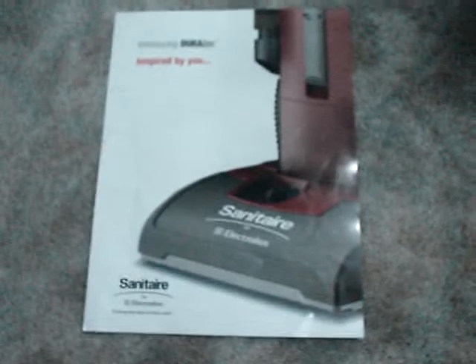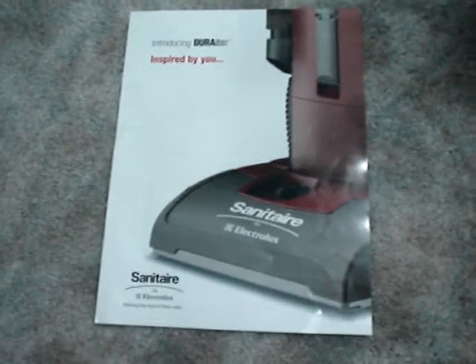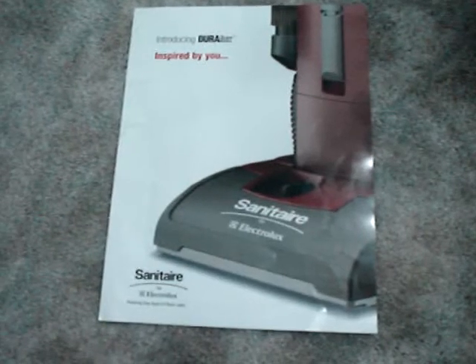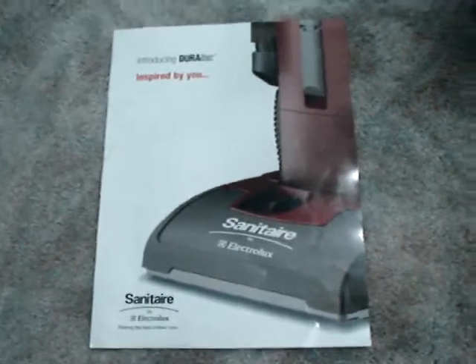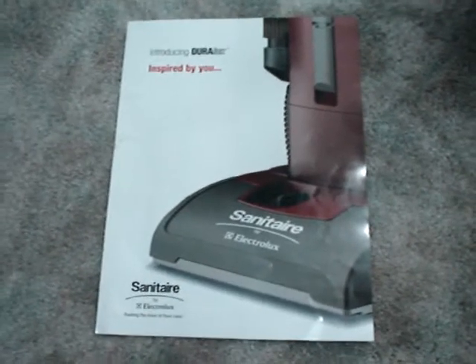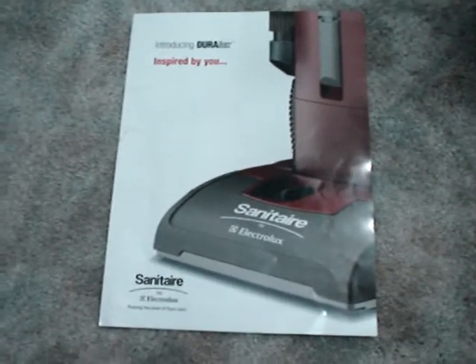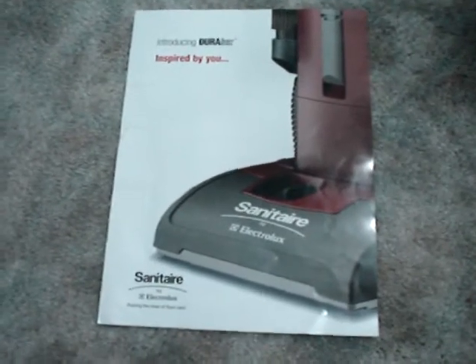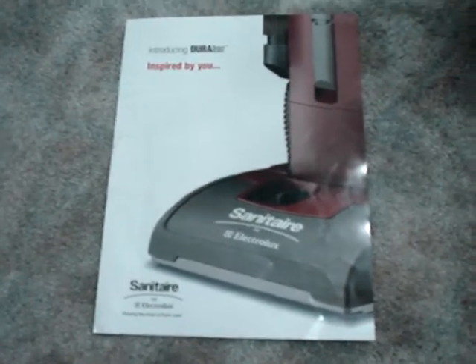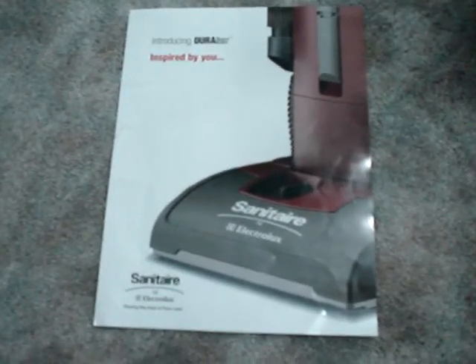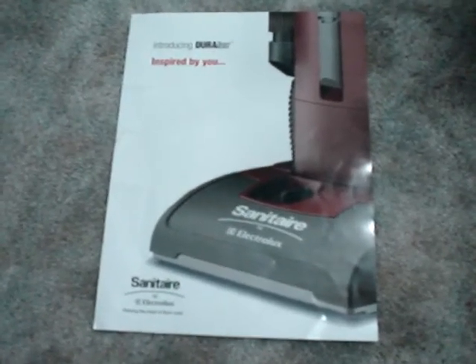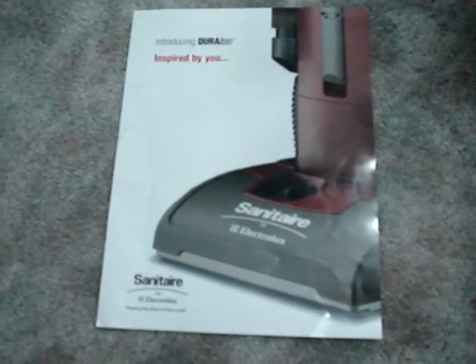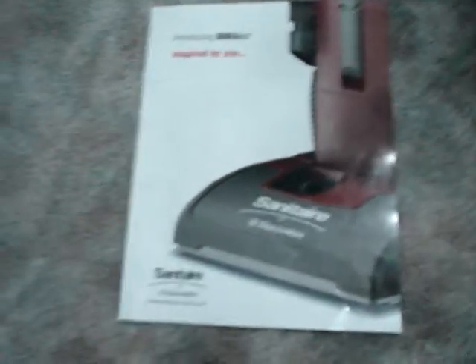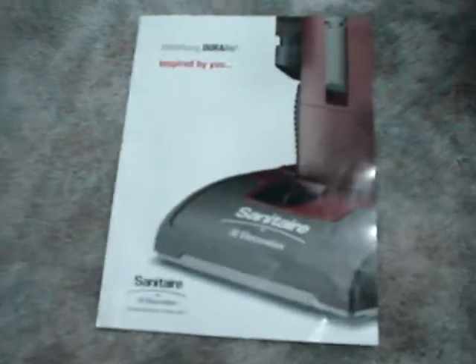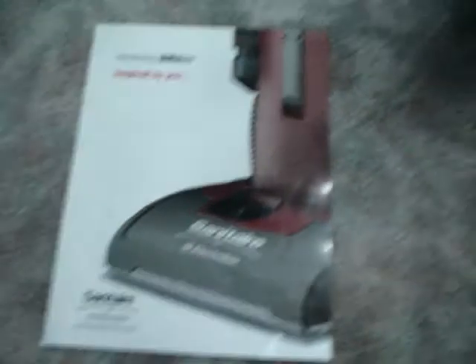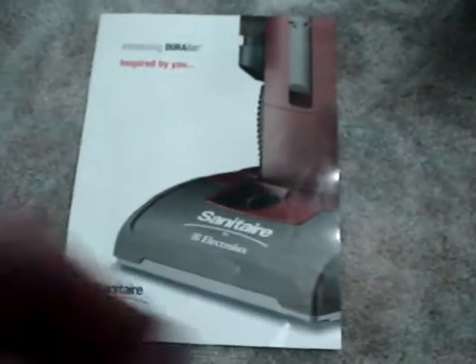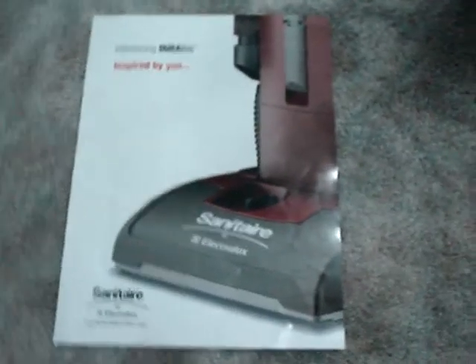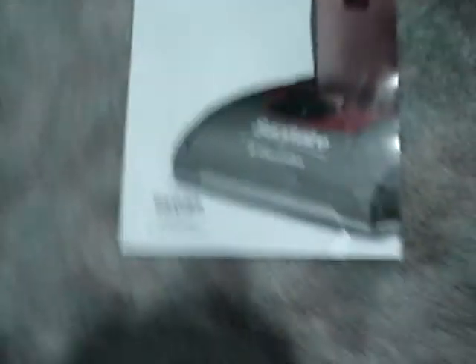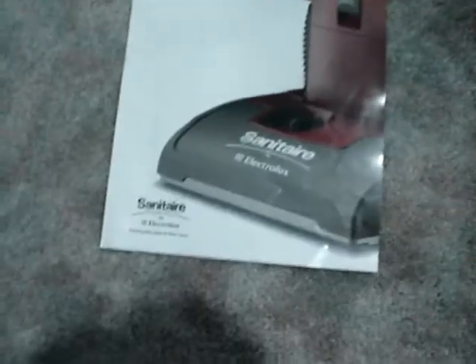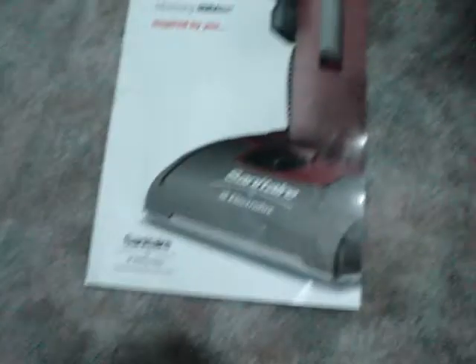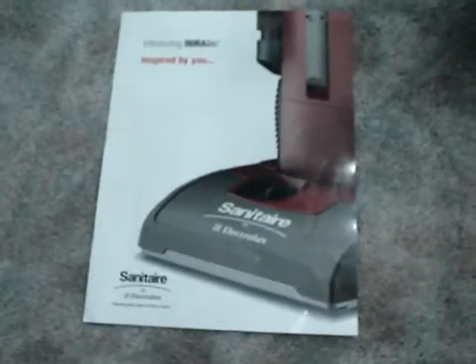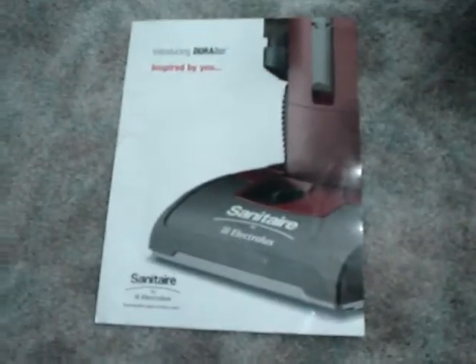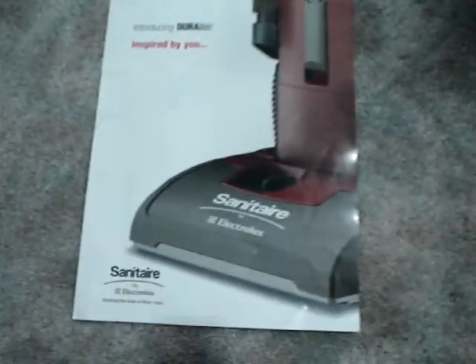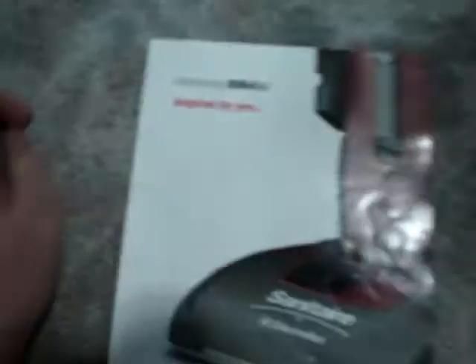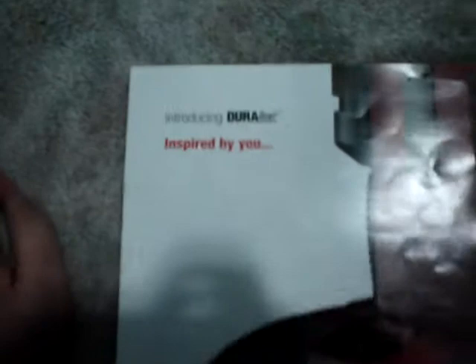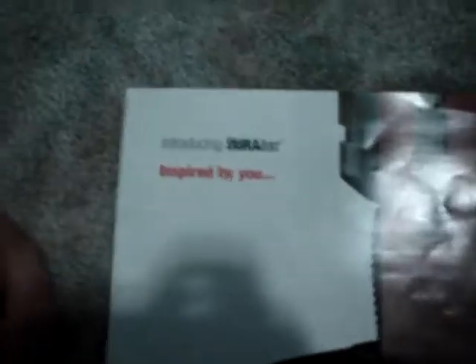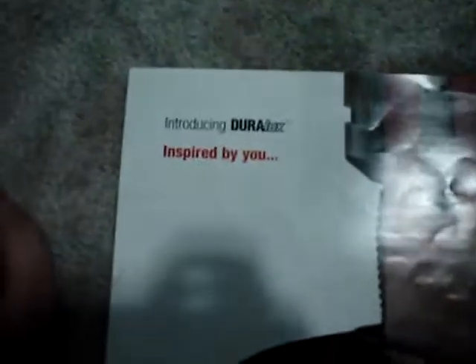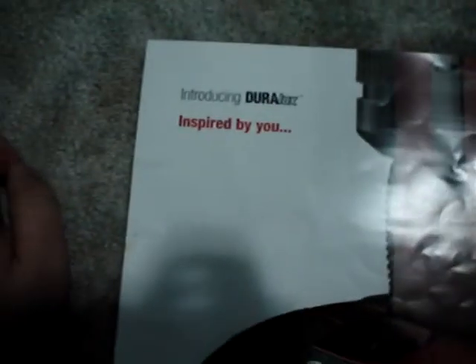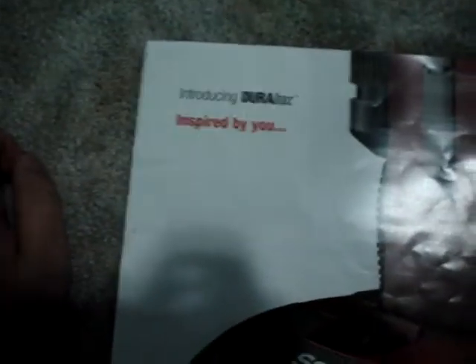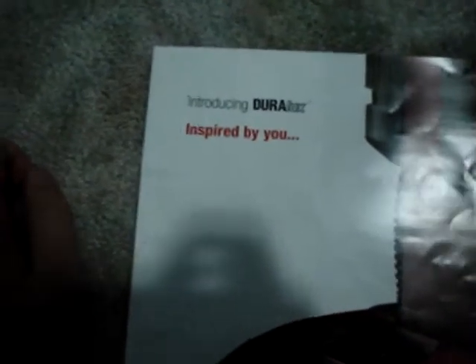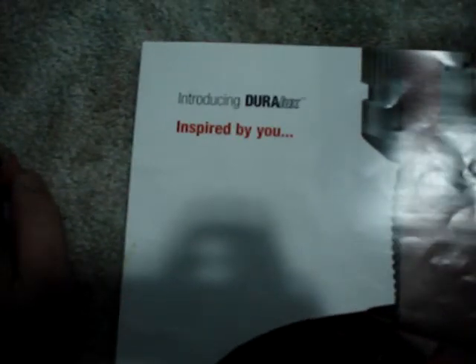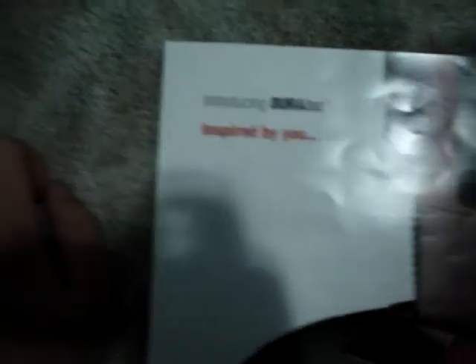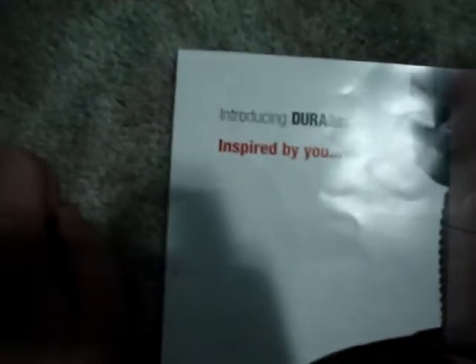Hey guys, I'm pretty sure that you might have heard that I might be getting one of these. It is called the Sanitera Duralux, inspired by you.